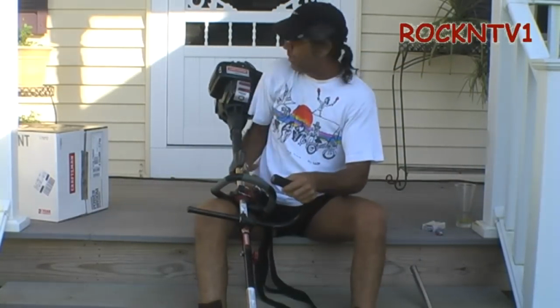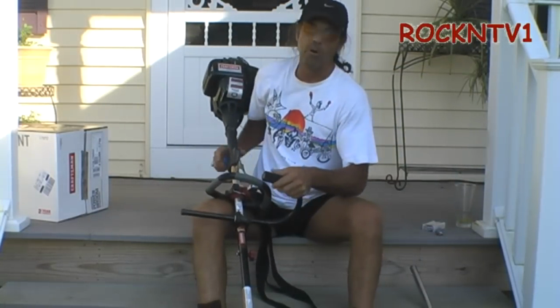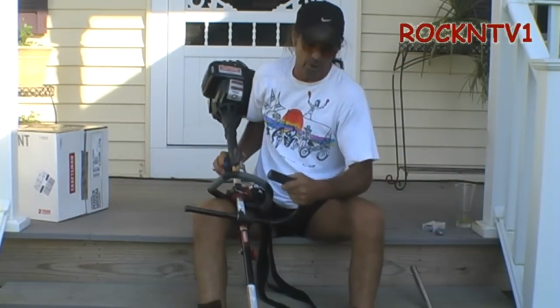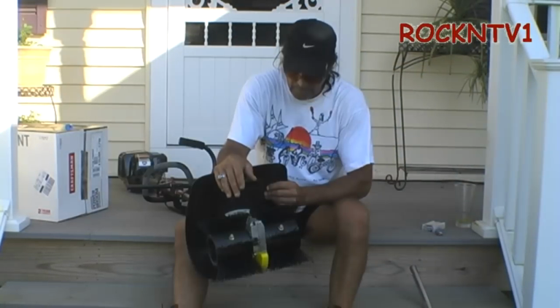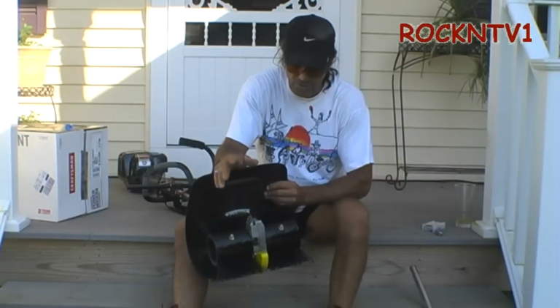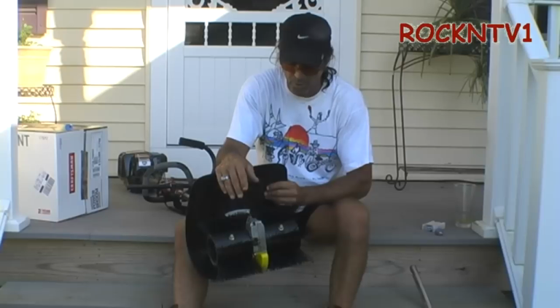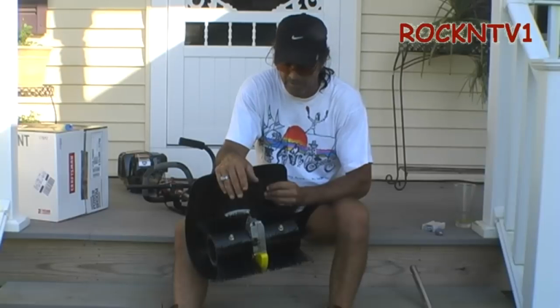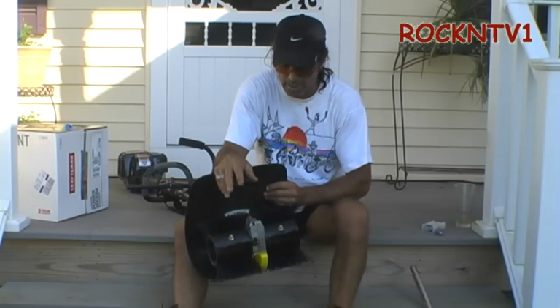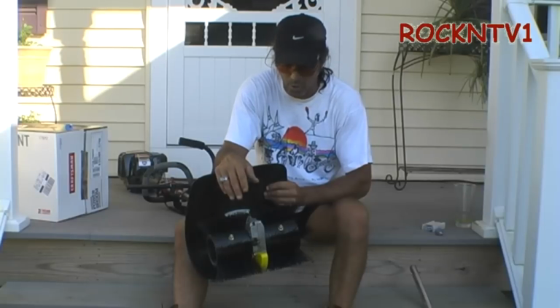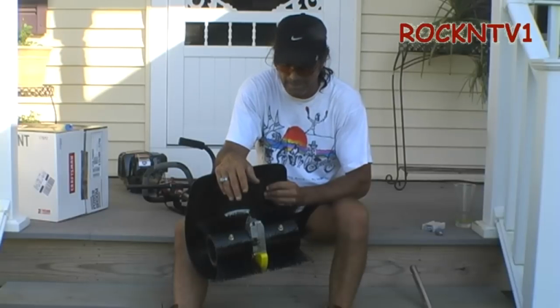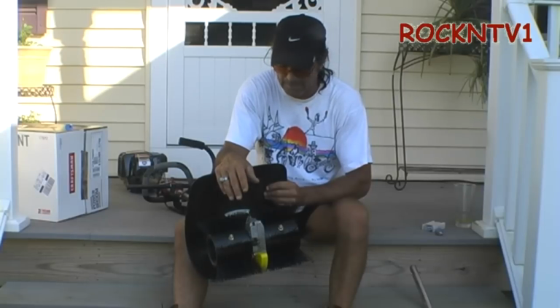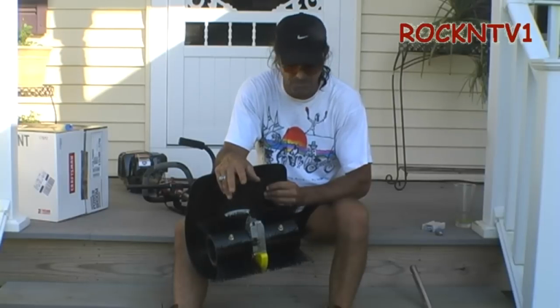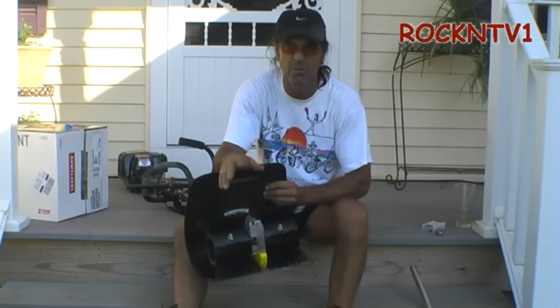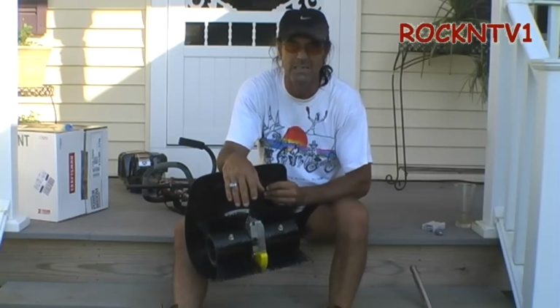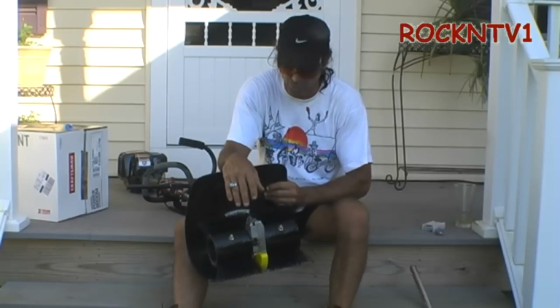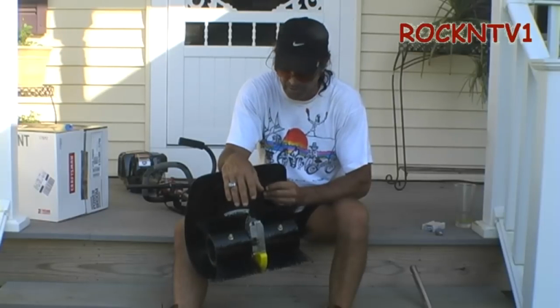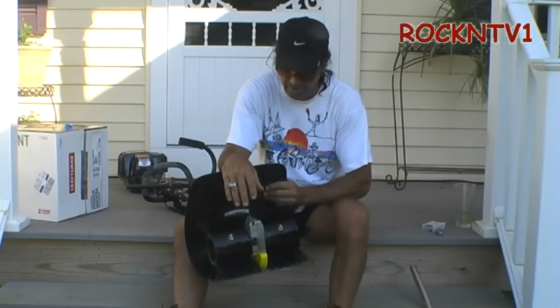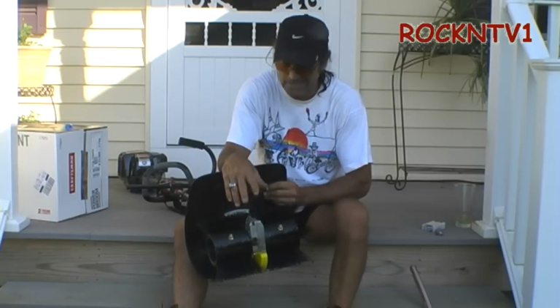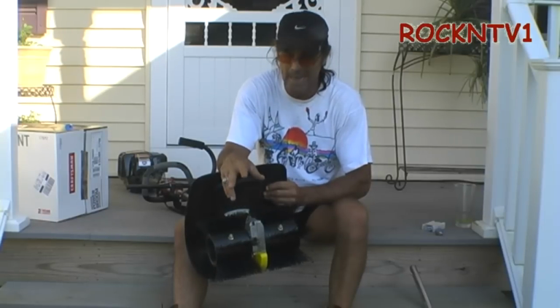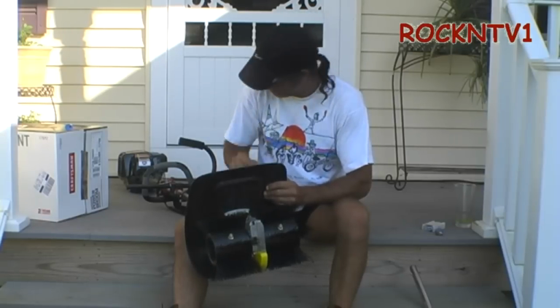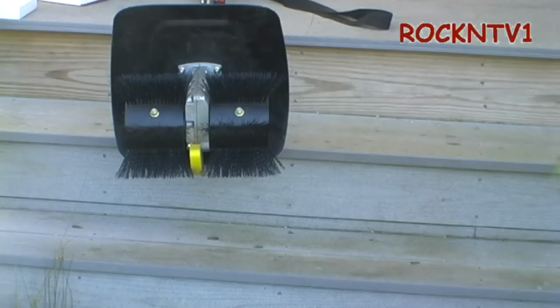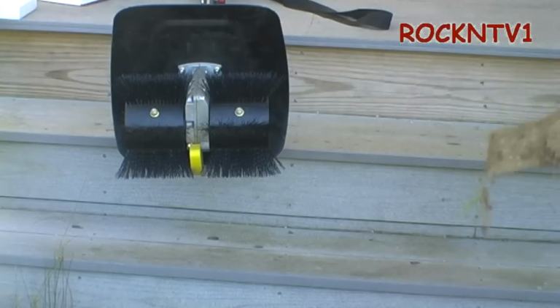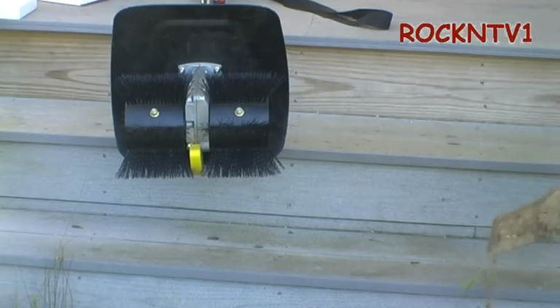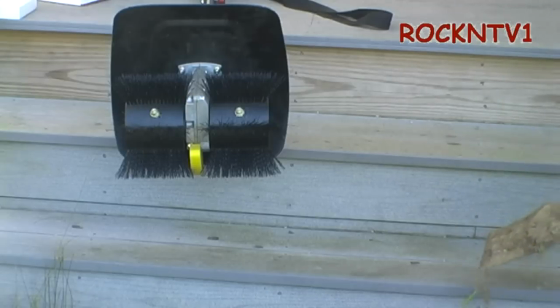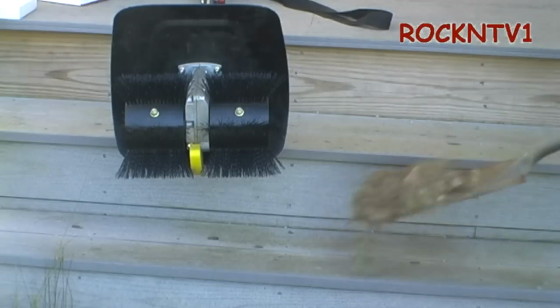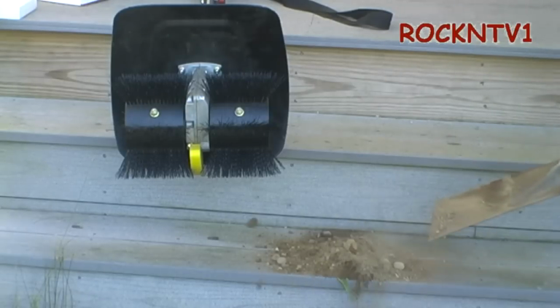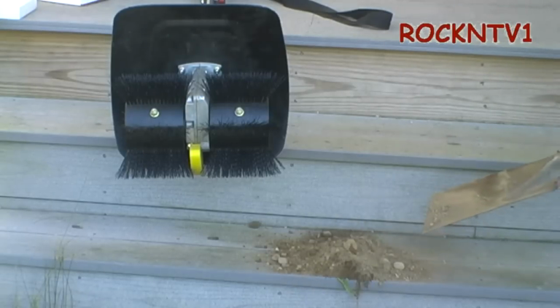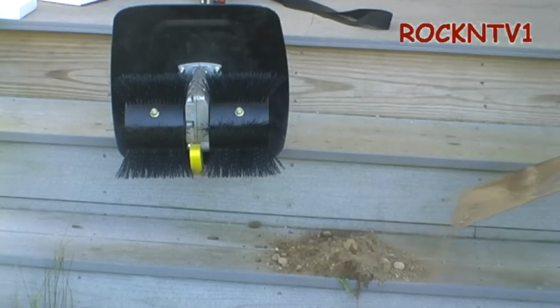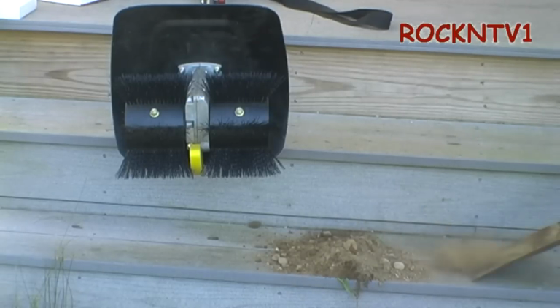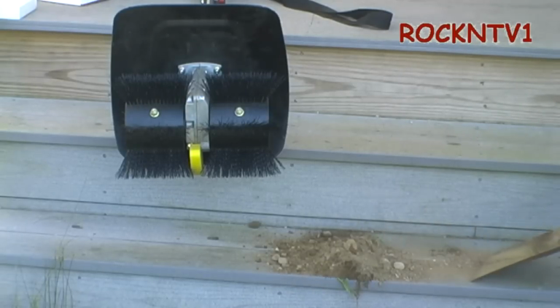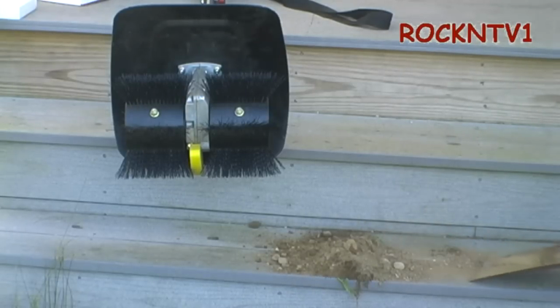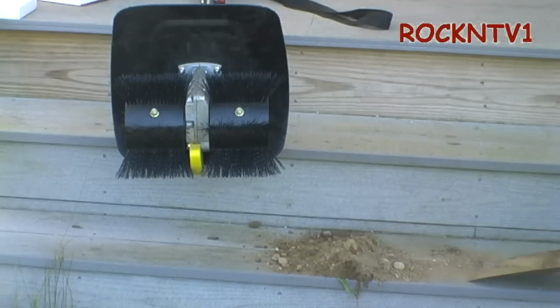Without further ado, let me just try to pull off a real quick old-time vacuum cleaner salesman trick for you and see how you like it. Oh no, I got dirt on the deck — I'm going to have to broom that off of there.